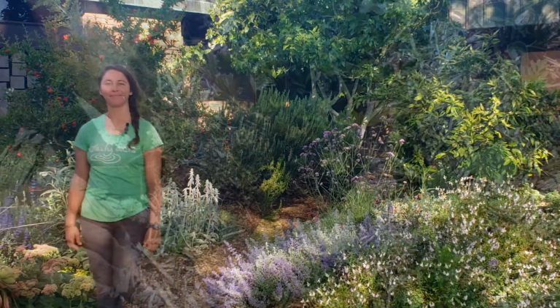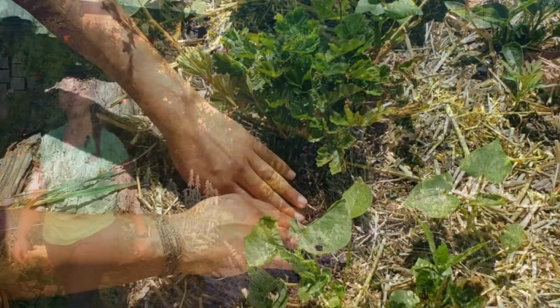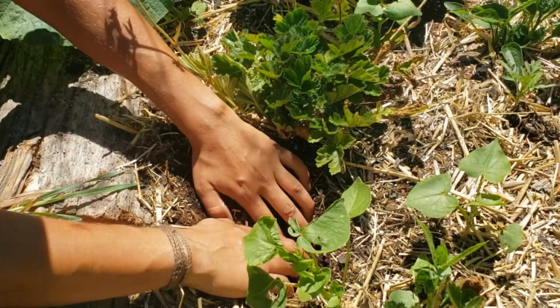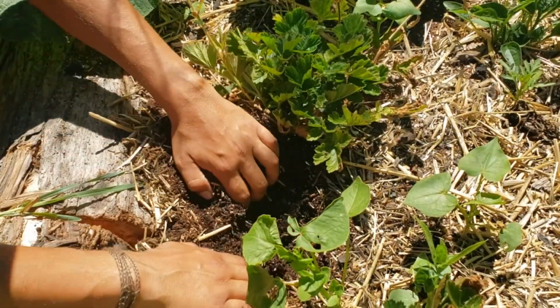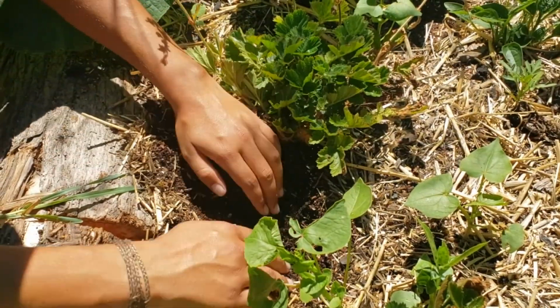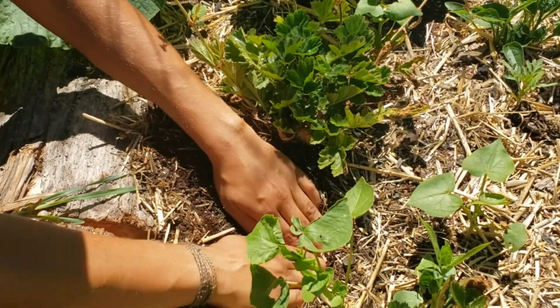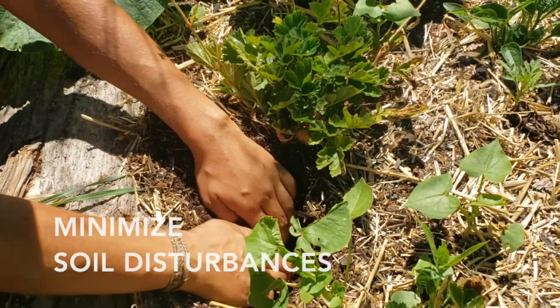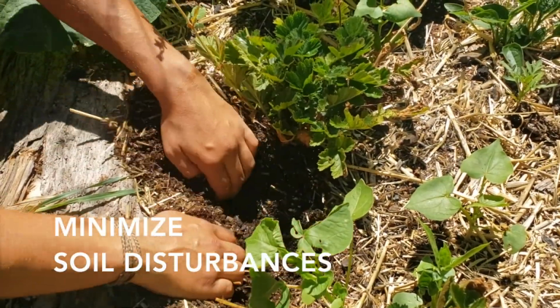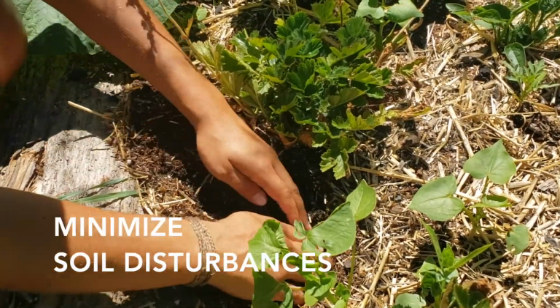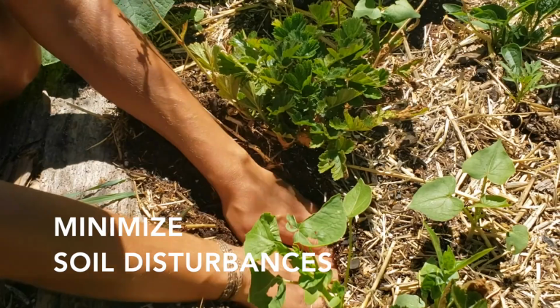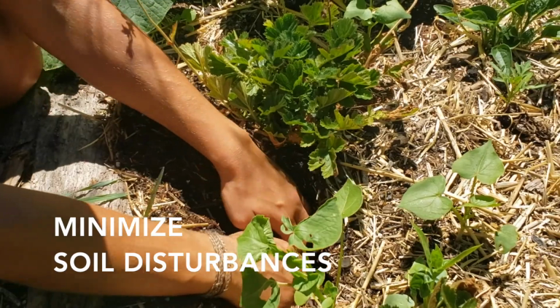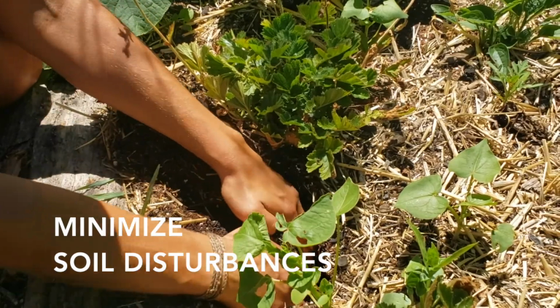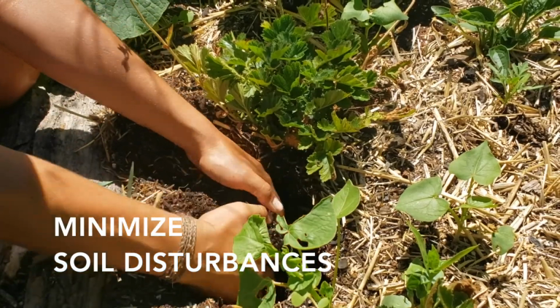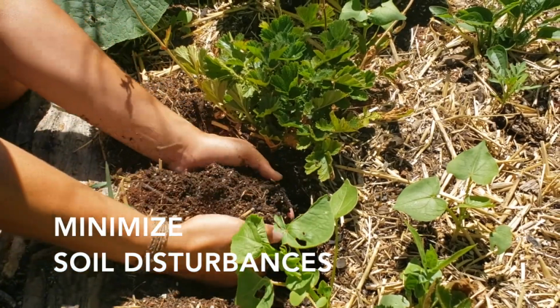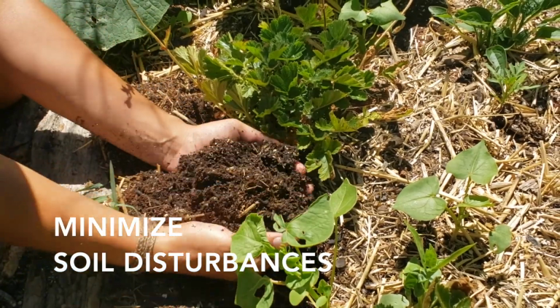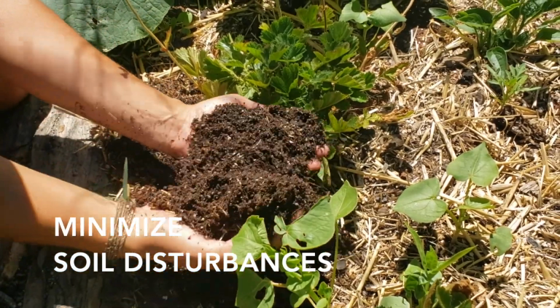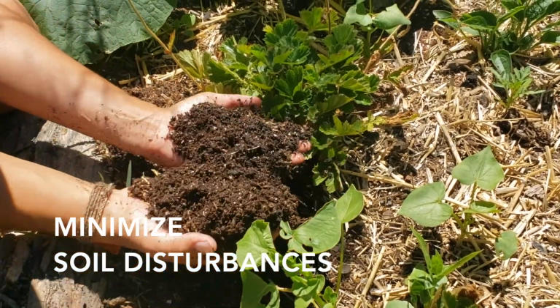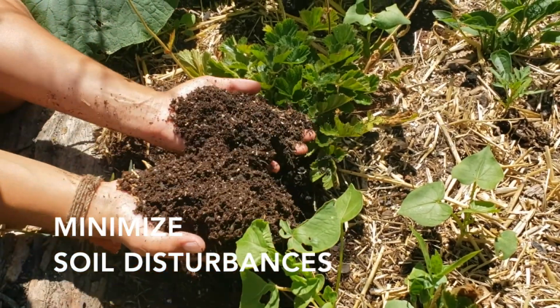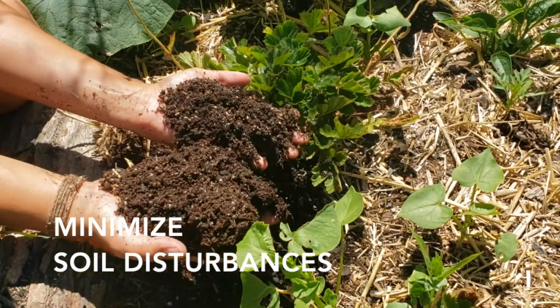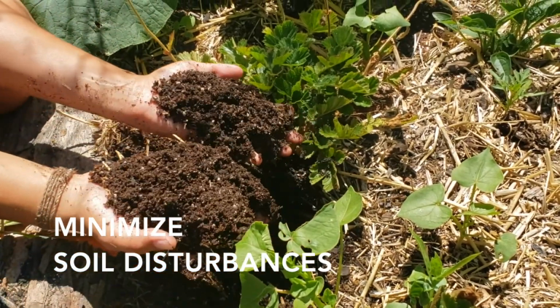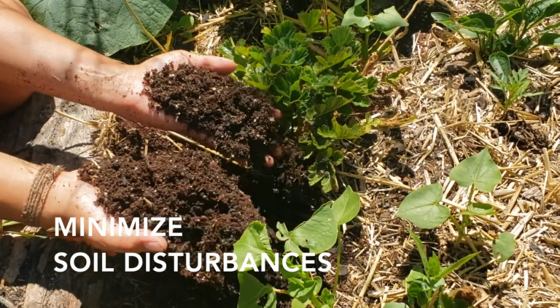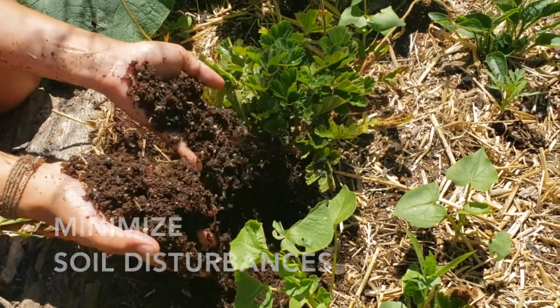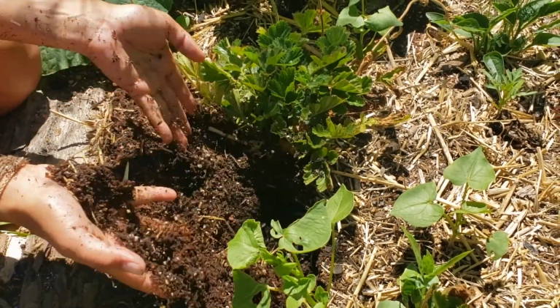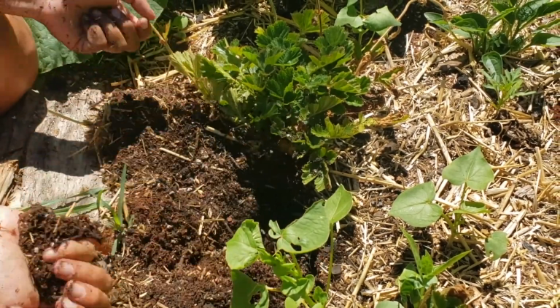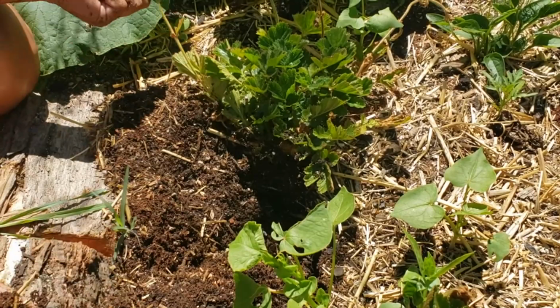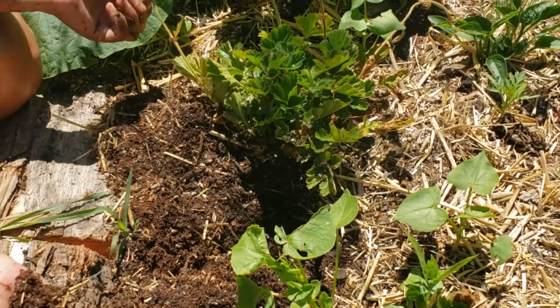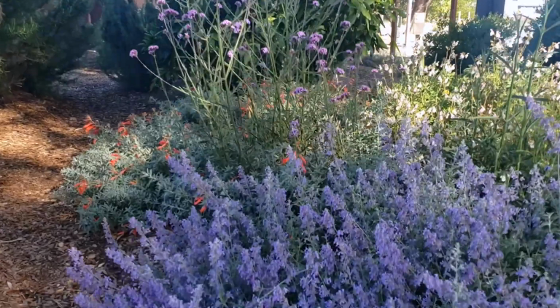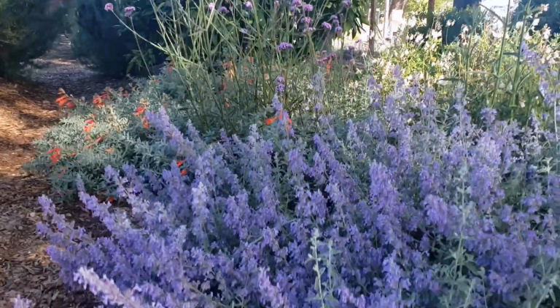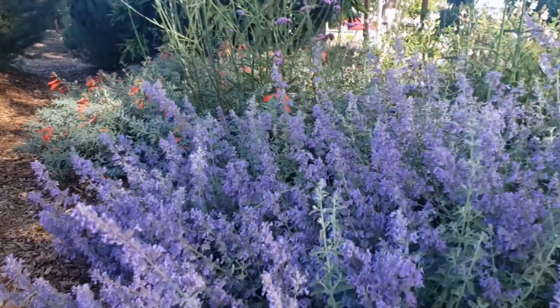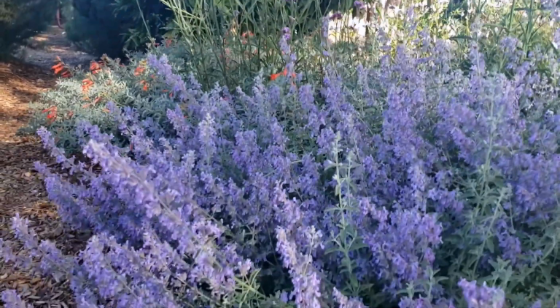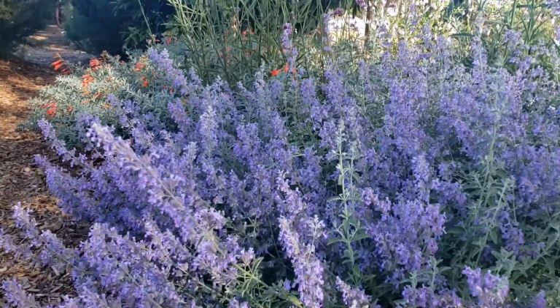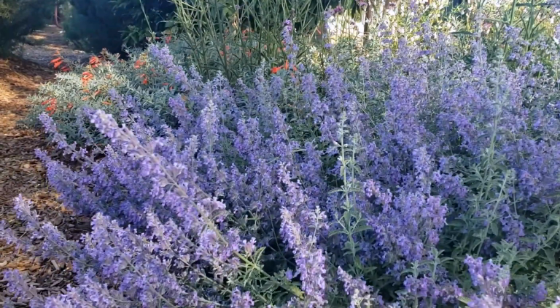Minimize soil disturbances. There are trillions of soil organisms living in healthy soil. When we disturb them, CO2 is released. Let them thrive in peace by minimizing tilling and digging.